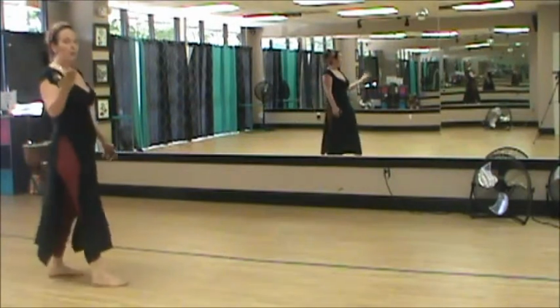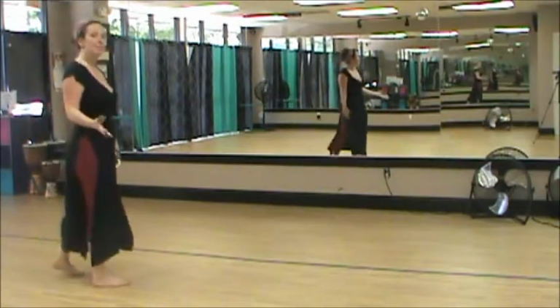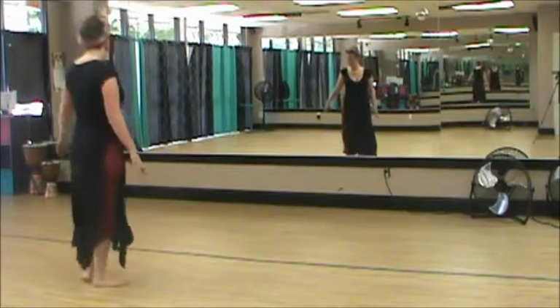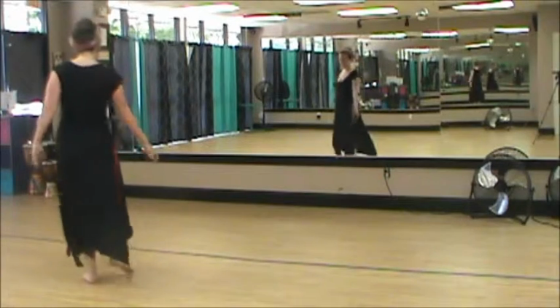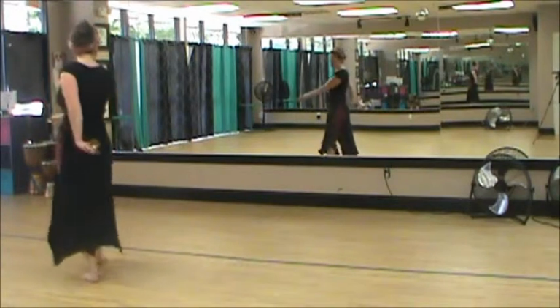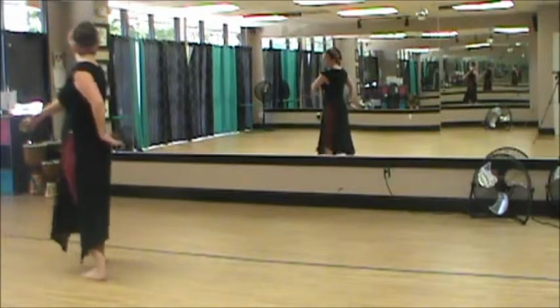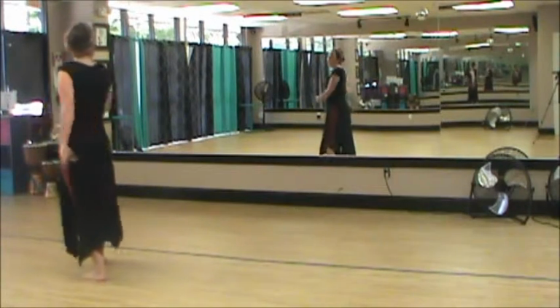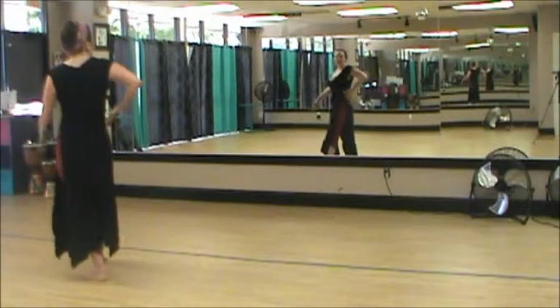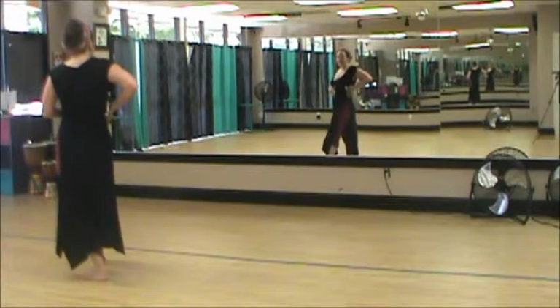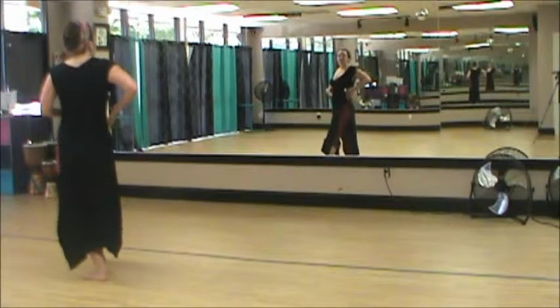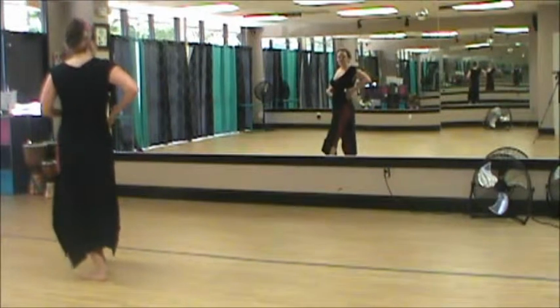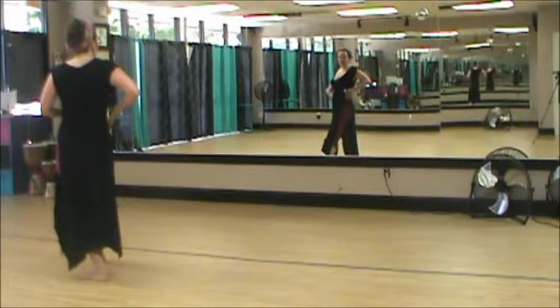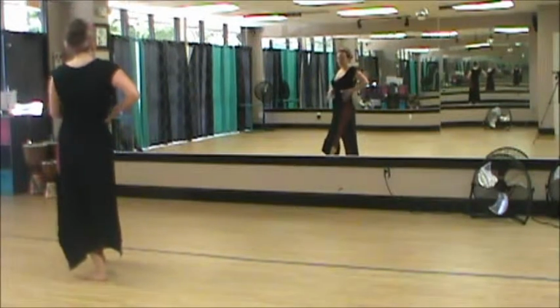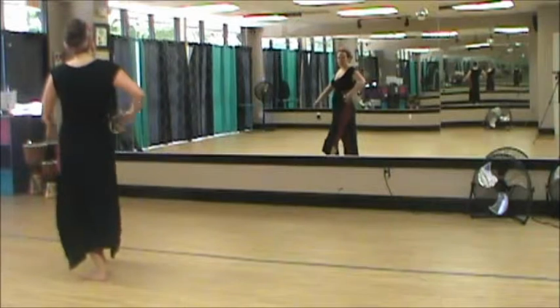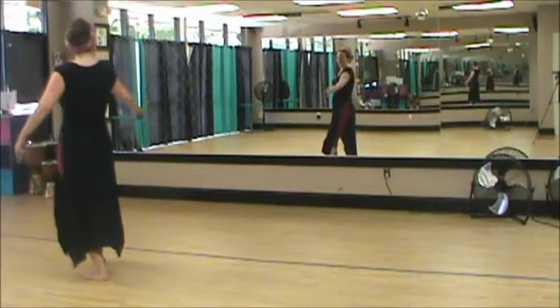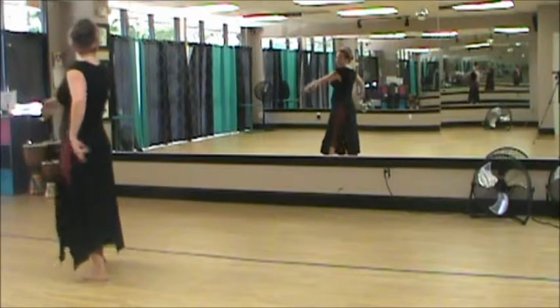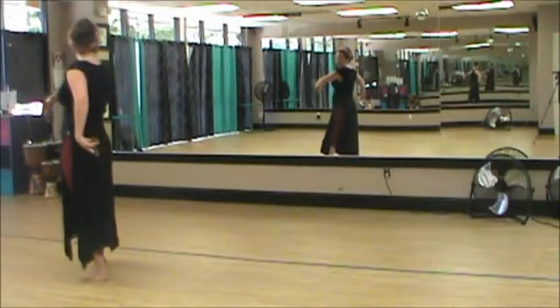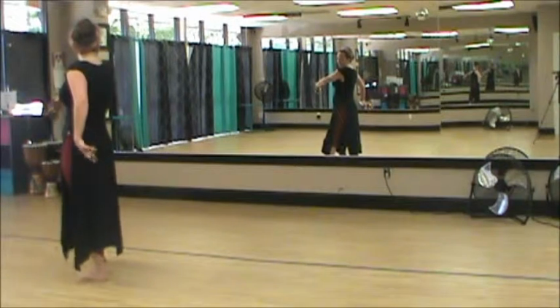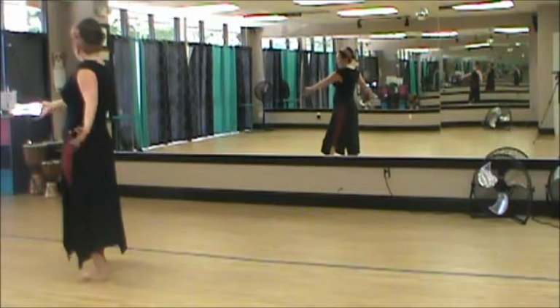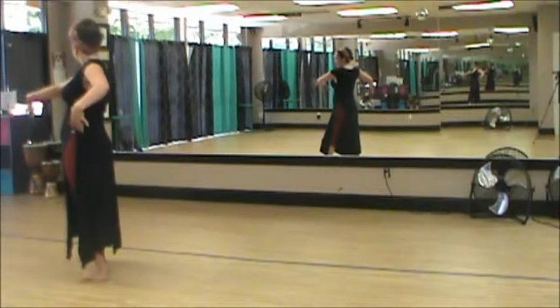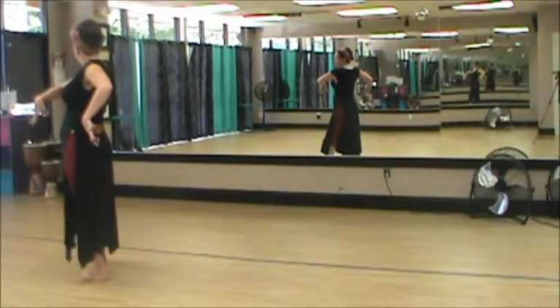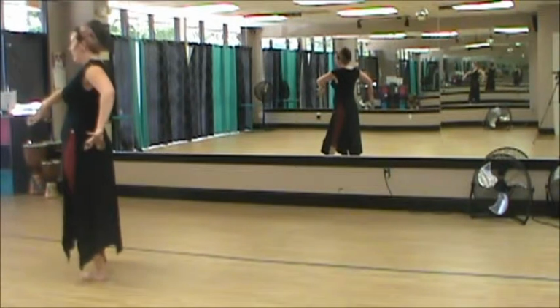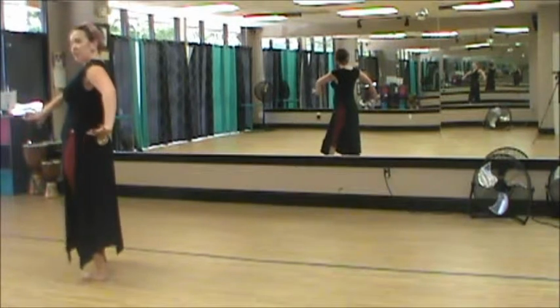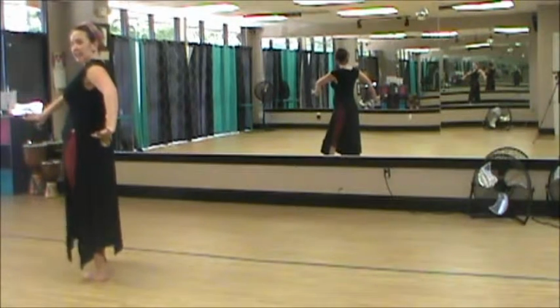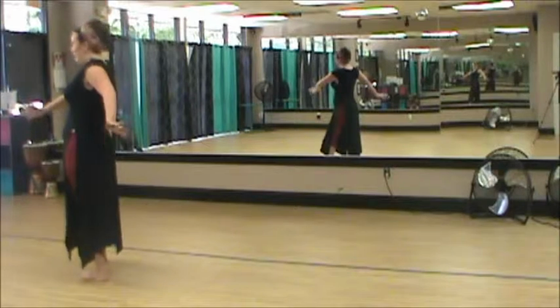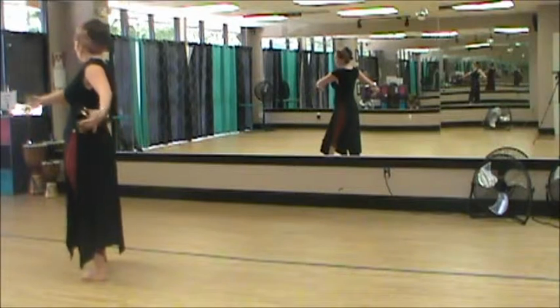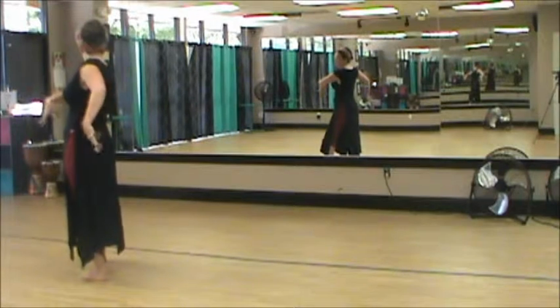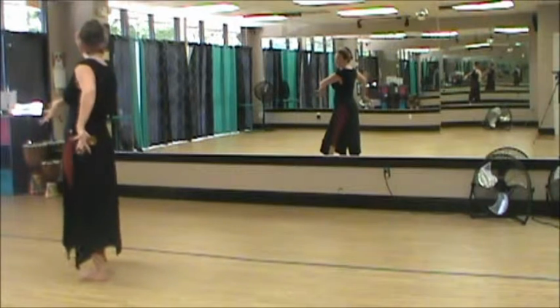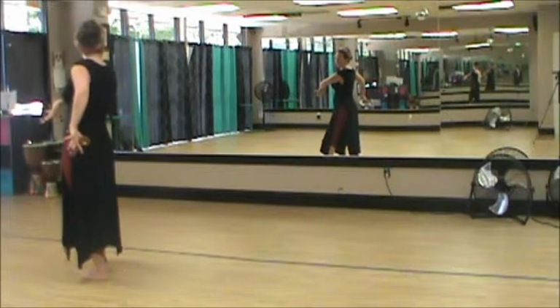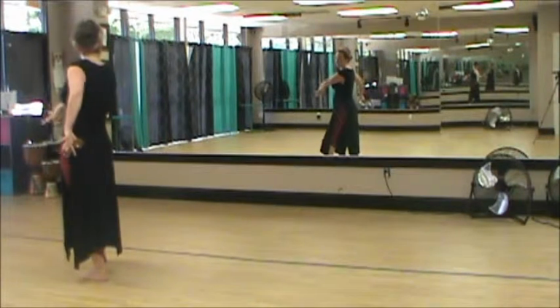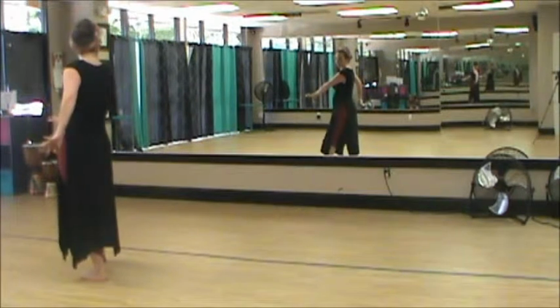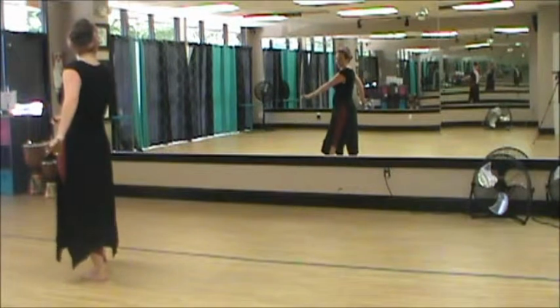It also reminds me that when I'm stepping to my first corner, I go ahead and let my torso come with me and sort of look over my shoulder. And don't forget to do a floreo gesture with both hands — this is a very flamenco-y move.